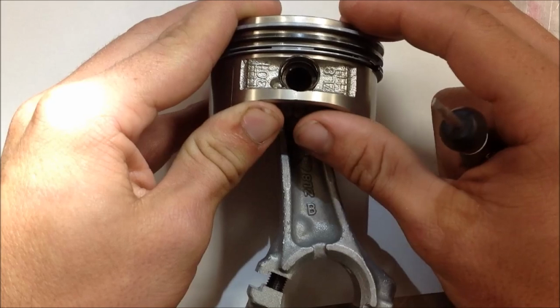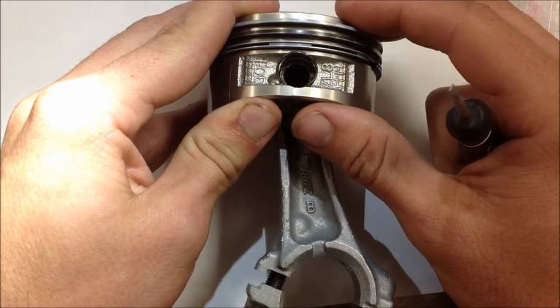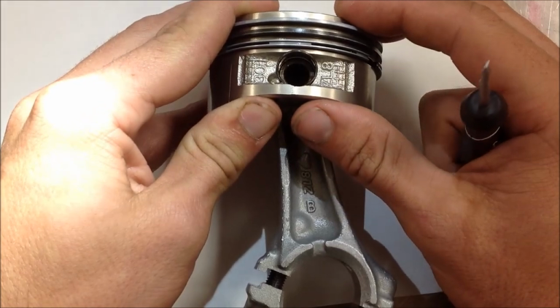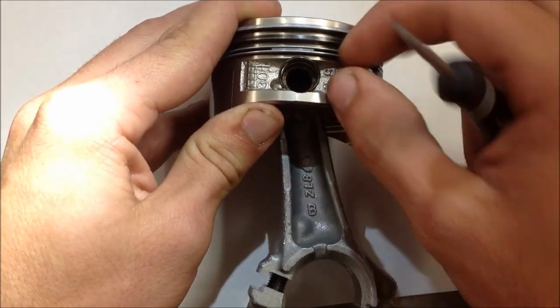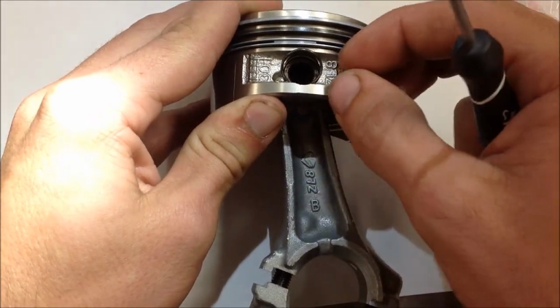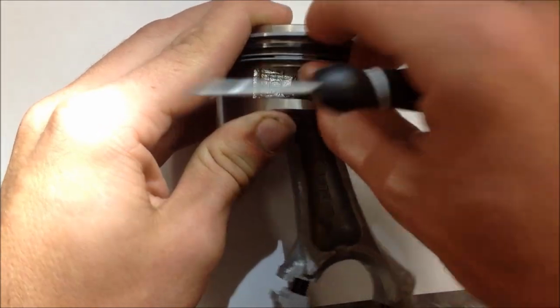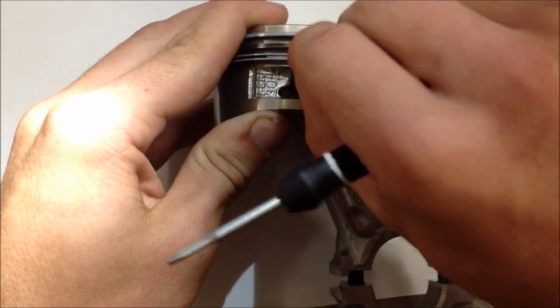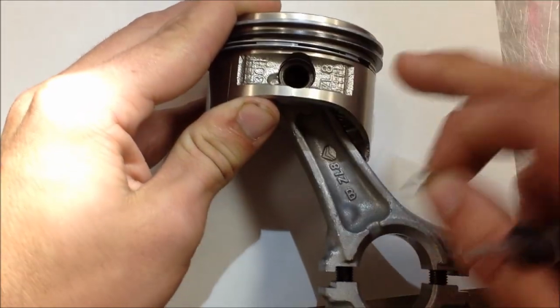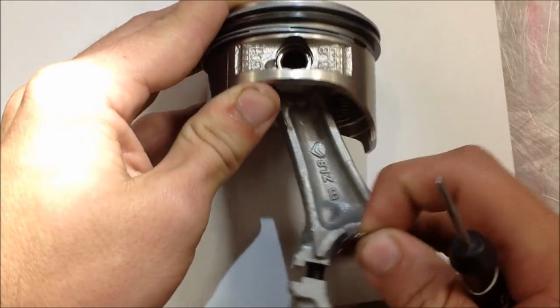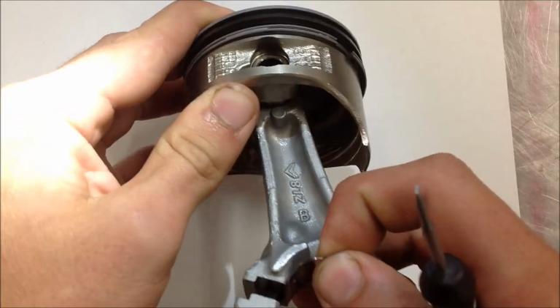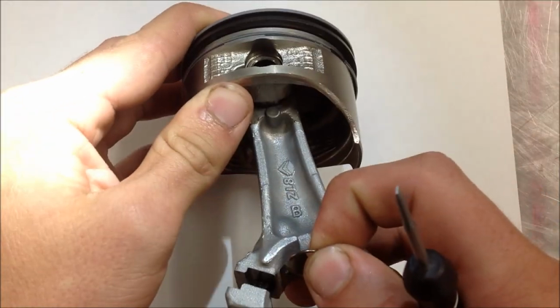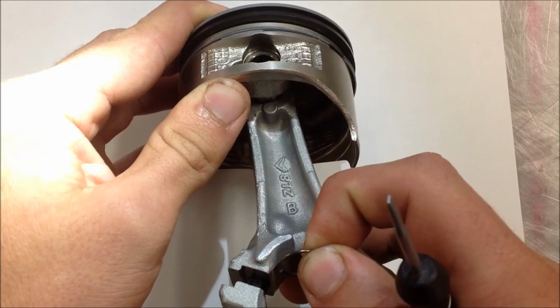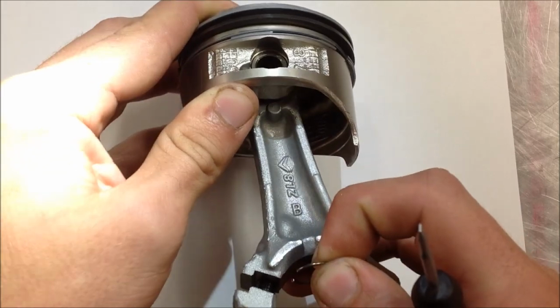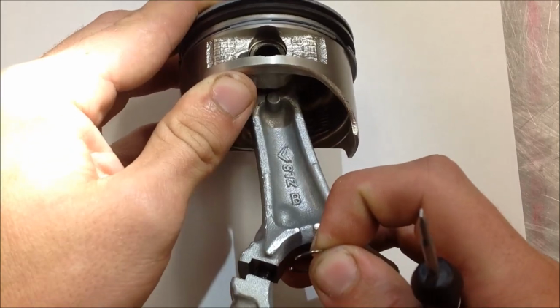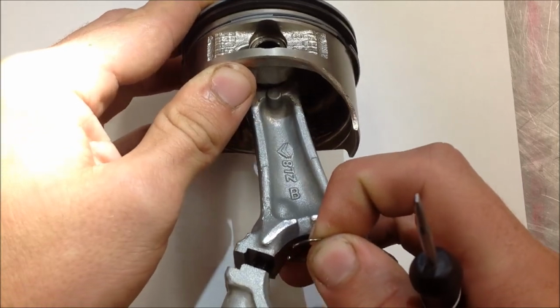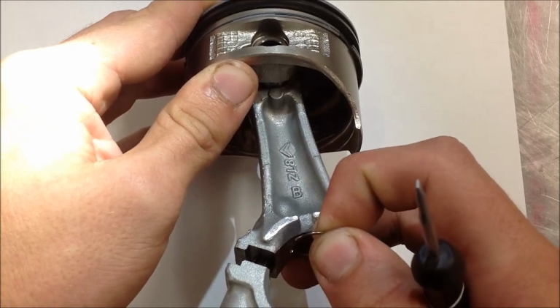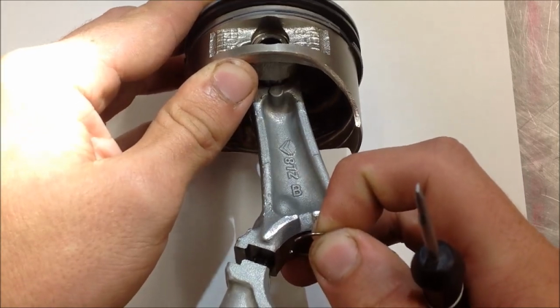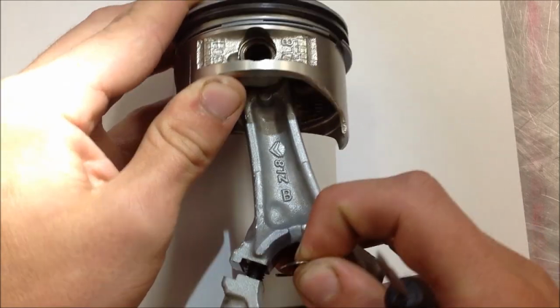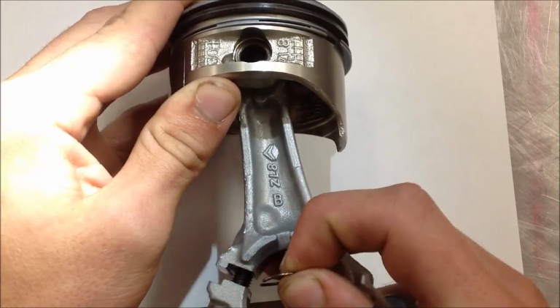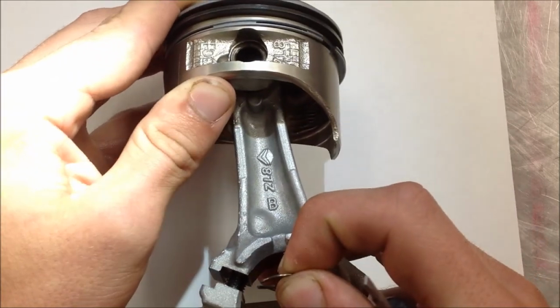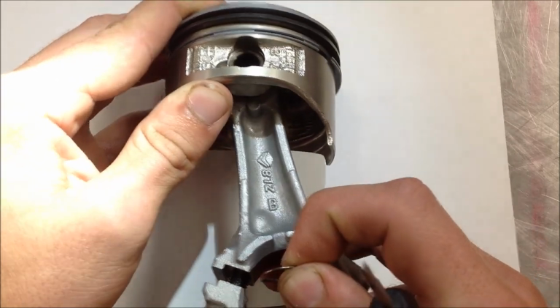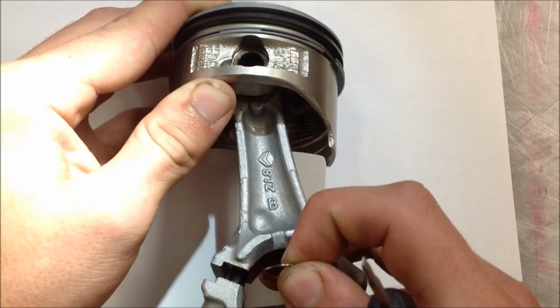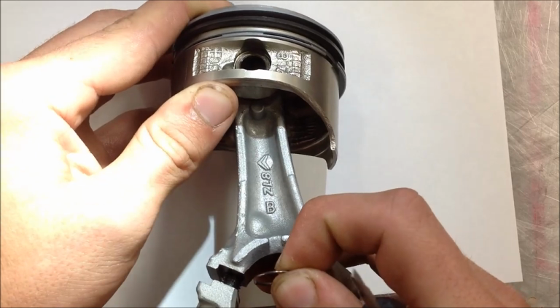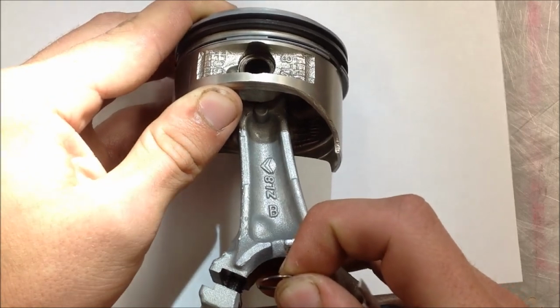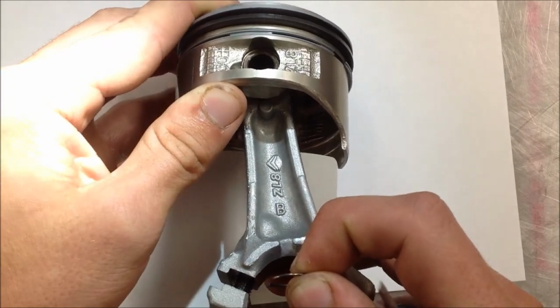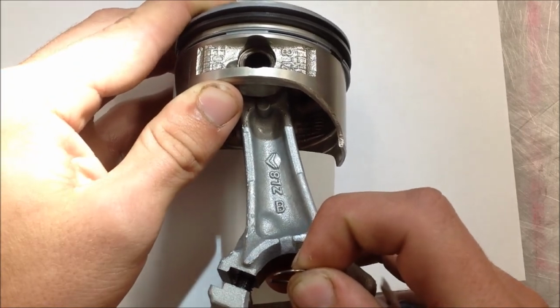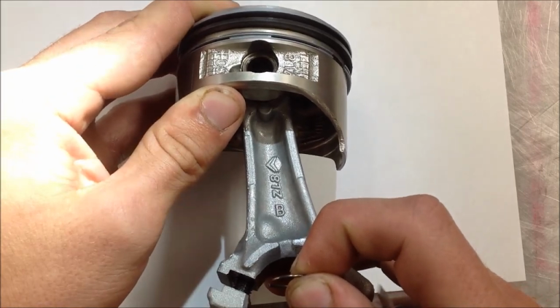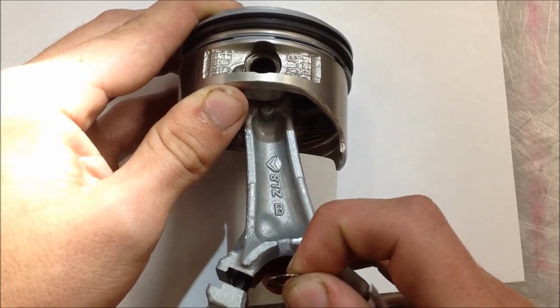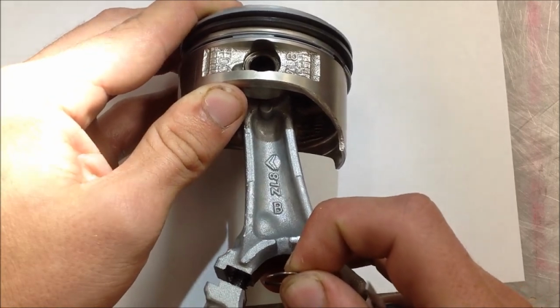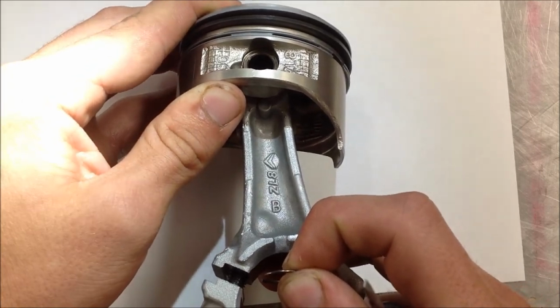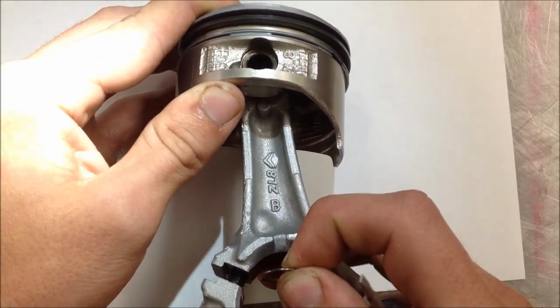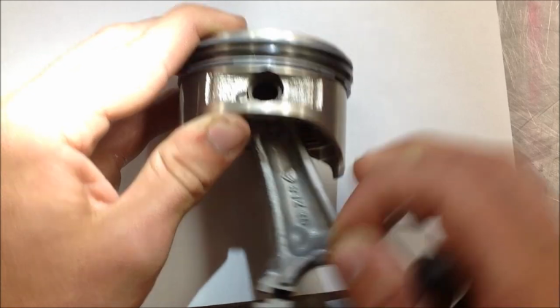Why don't you pull it back out and show the little machine relief there. Kind of flip the piston up — there you go. So when they drill and make that piston pin bore, you can see where it creates that little clearance. Alright, go ahead.